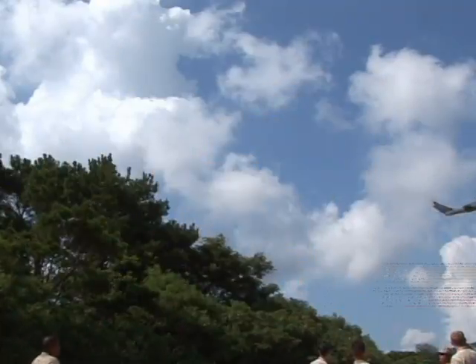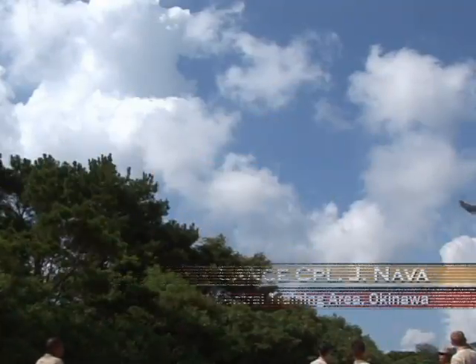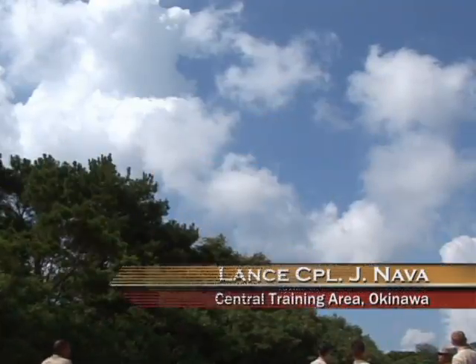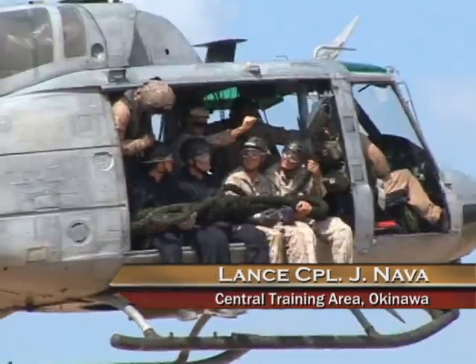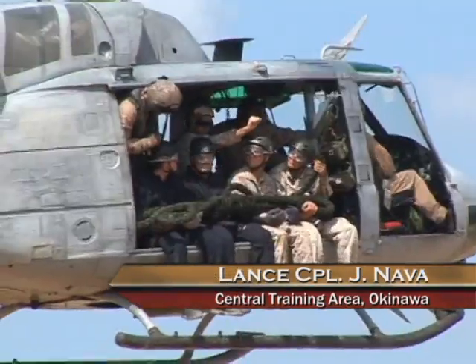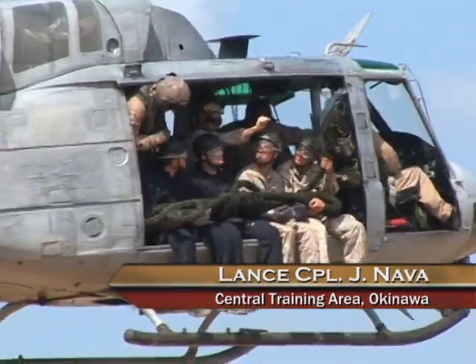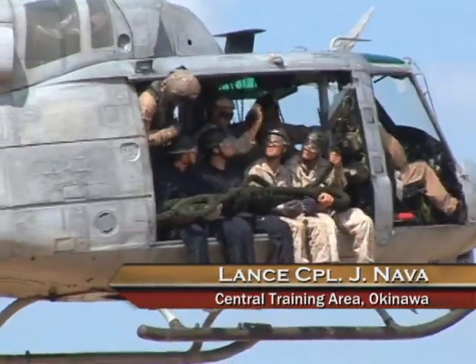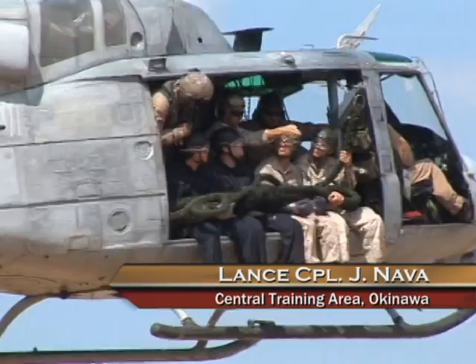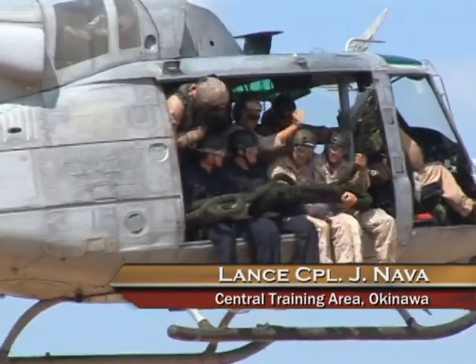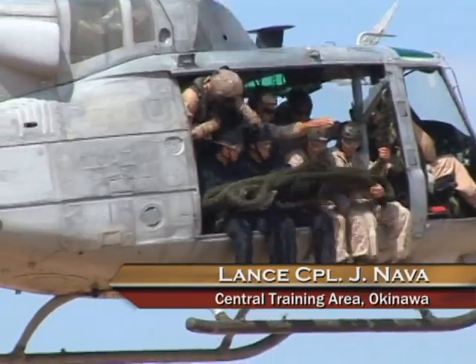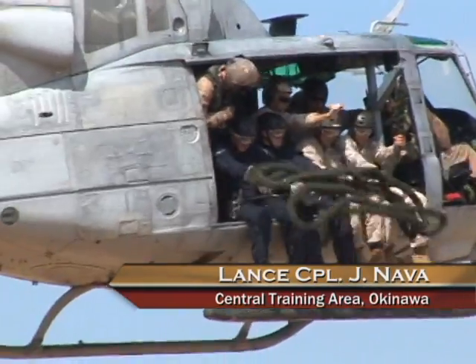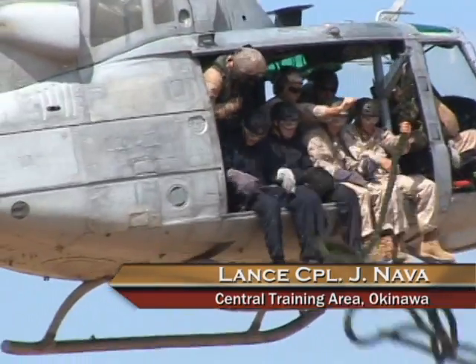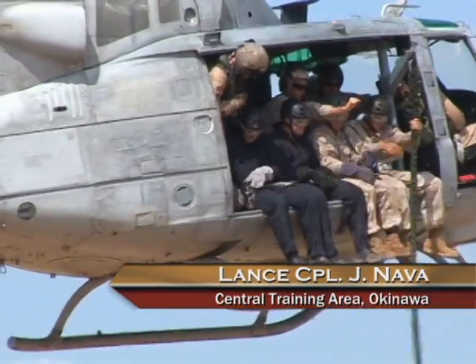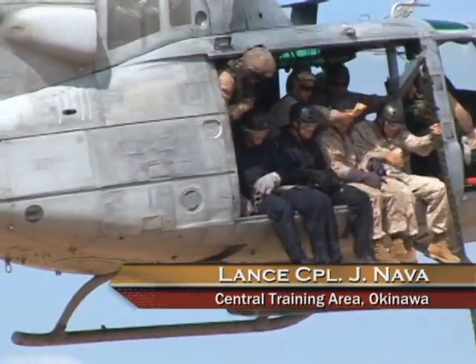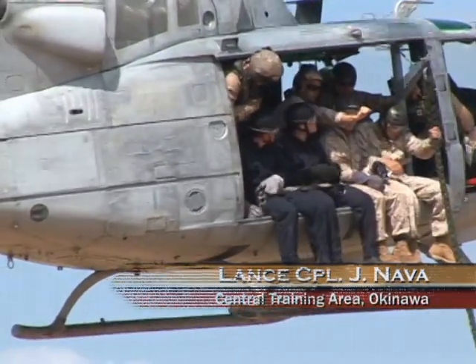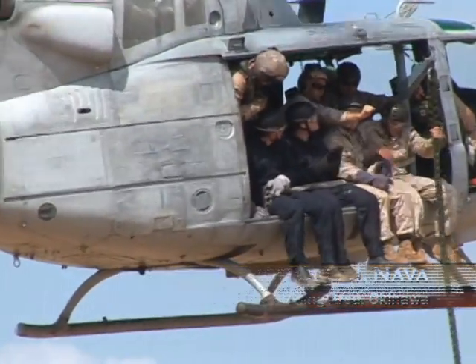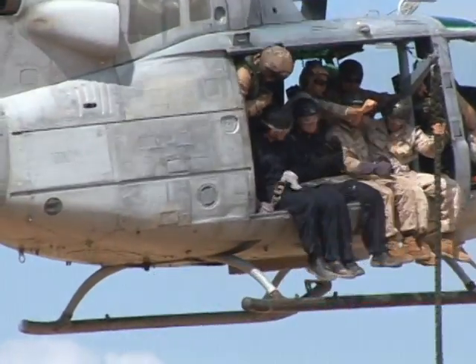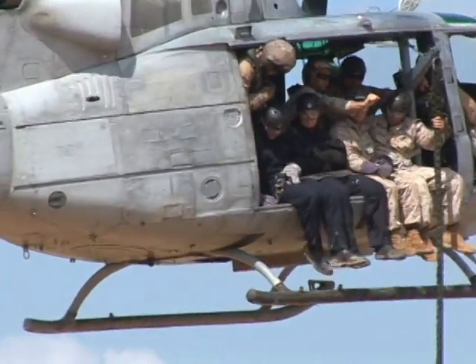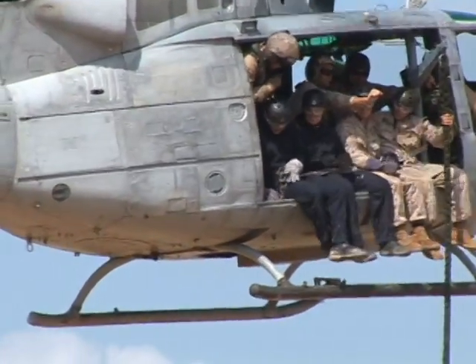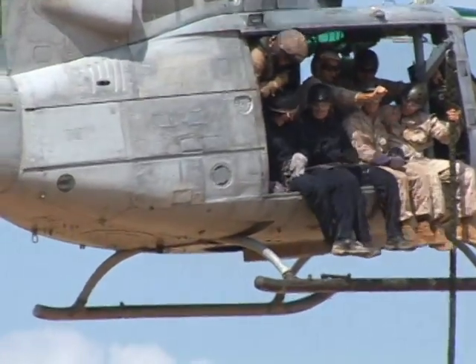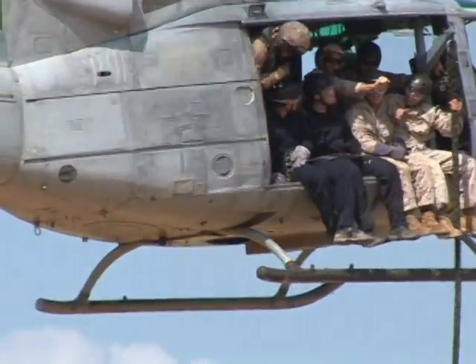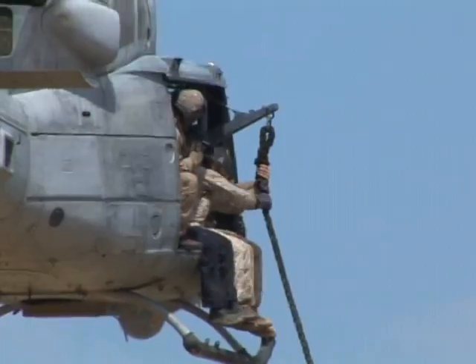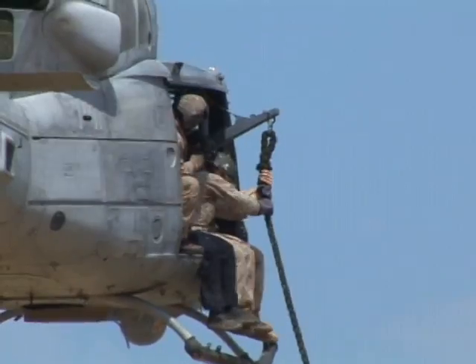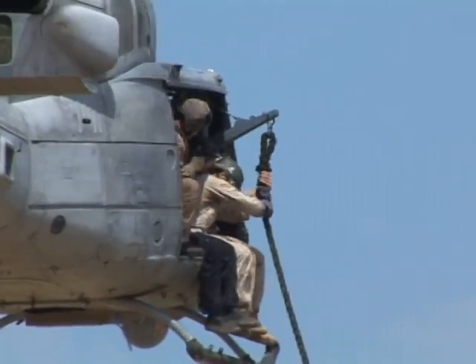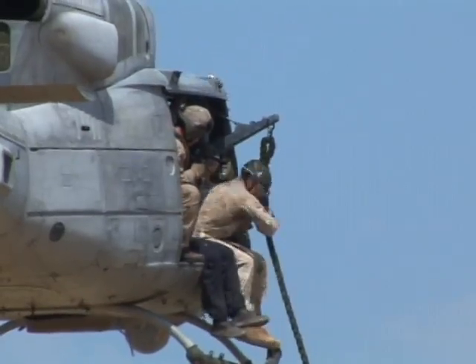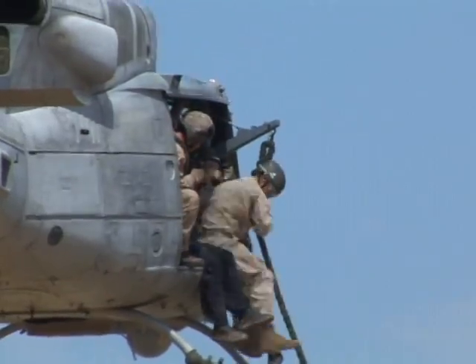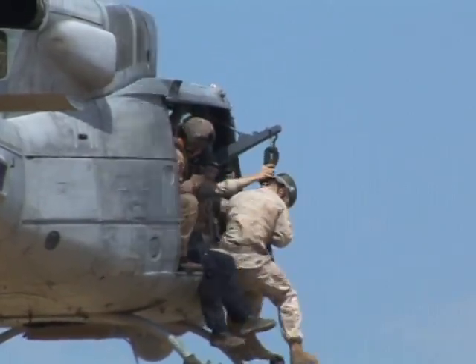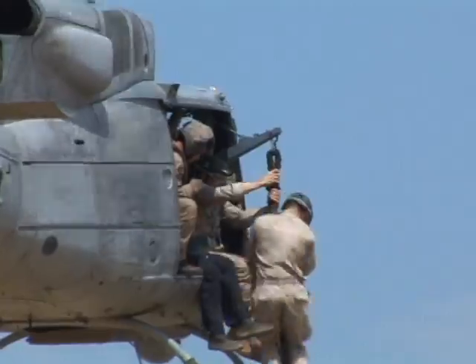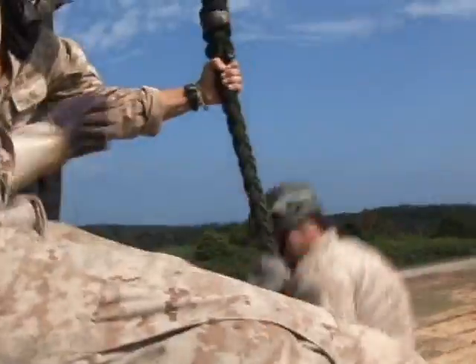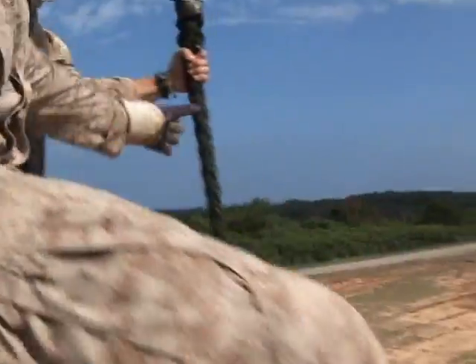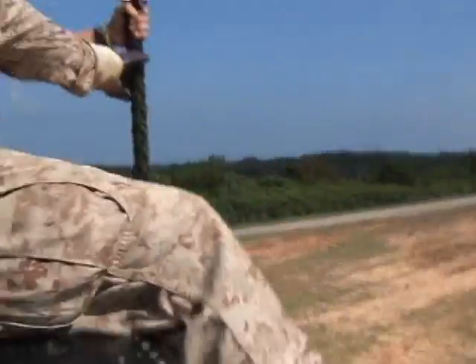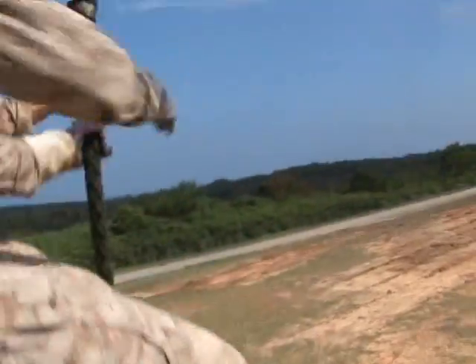Helicopter Rope Suspension Techniques, or HURST, is what Marines turn to when an area of operations is inaccessible to vehicles or where aircraft are unable to land.